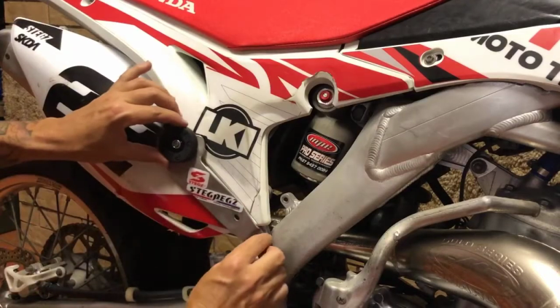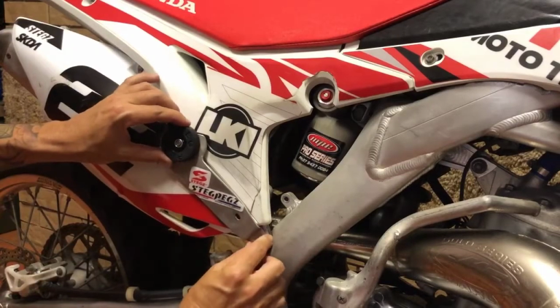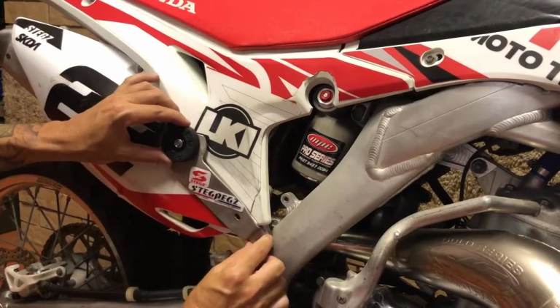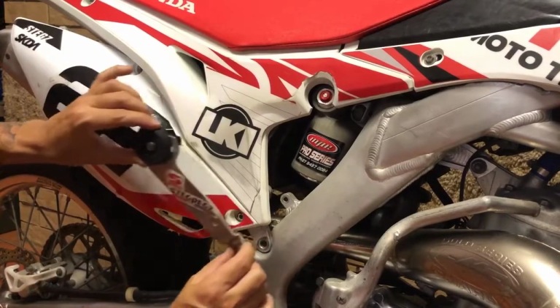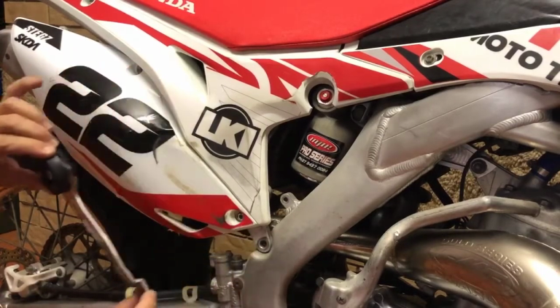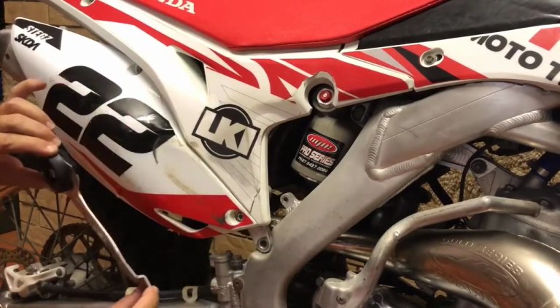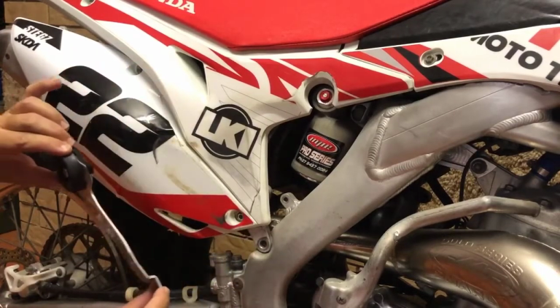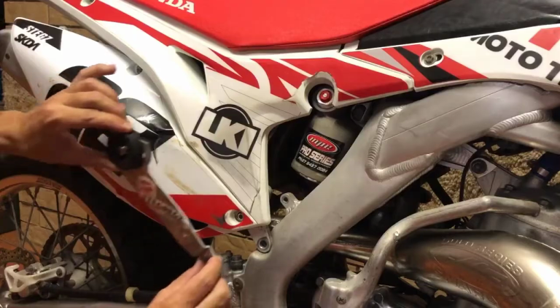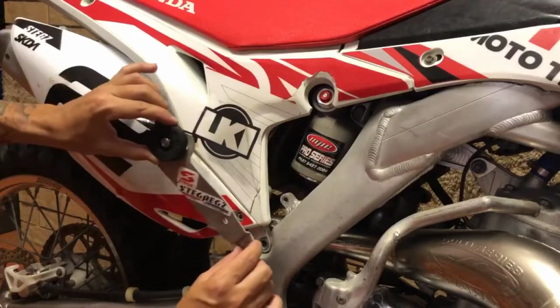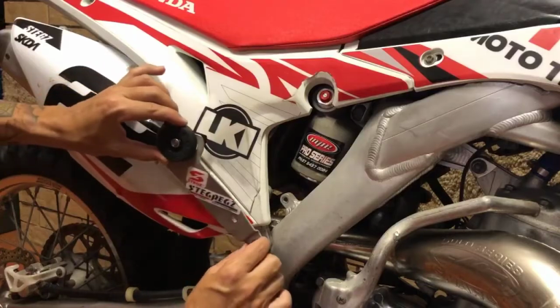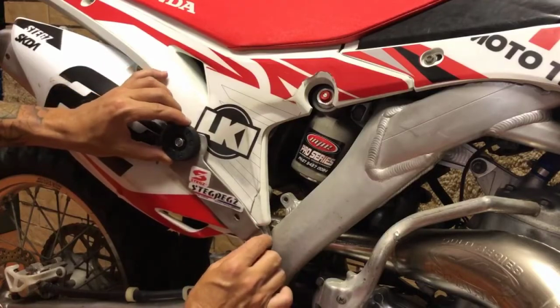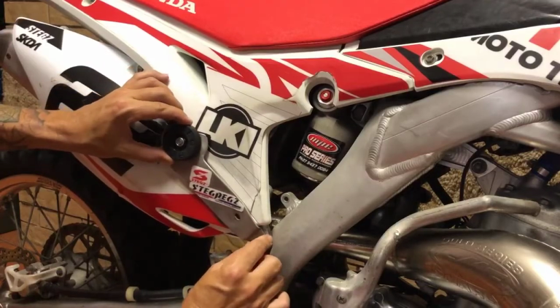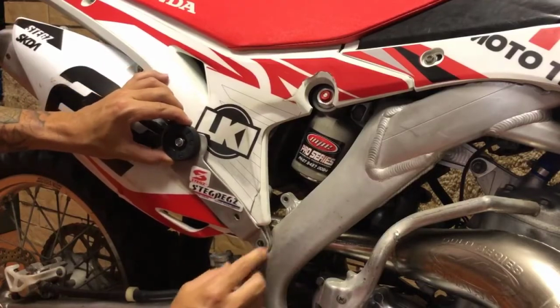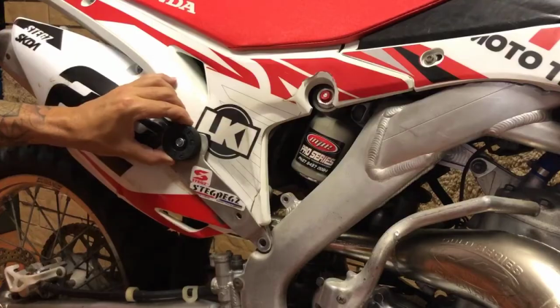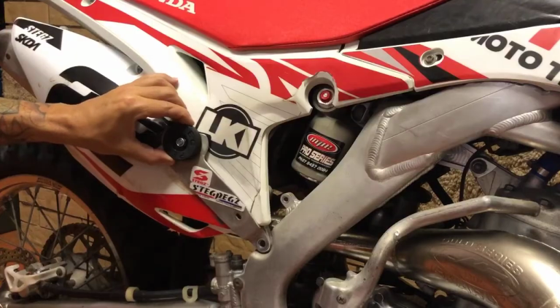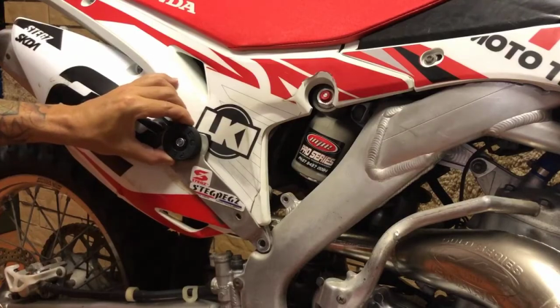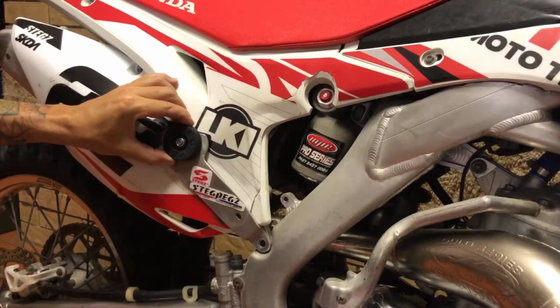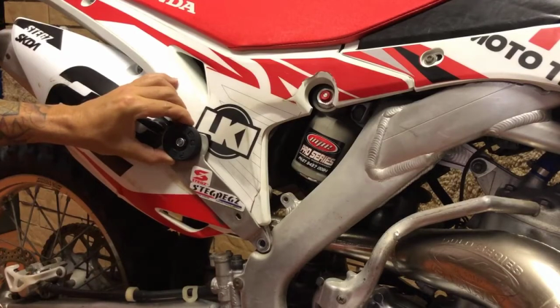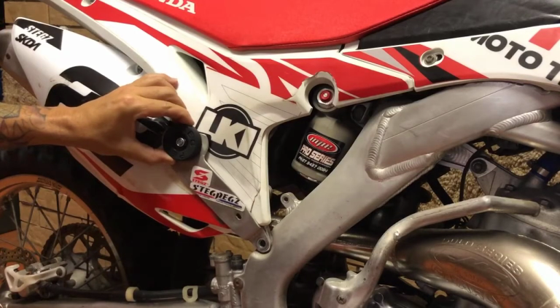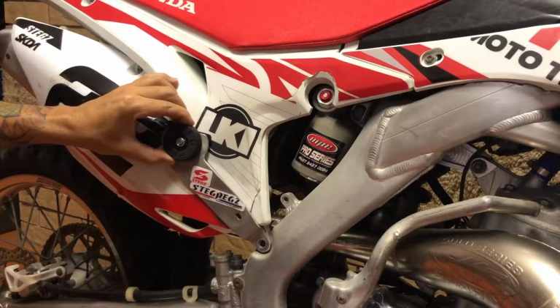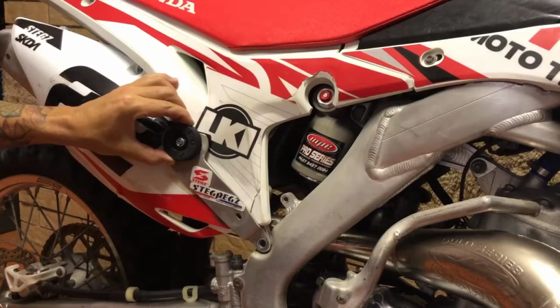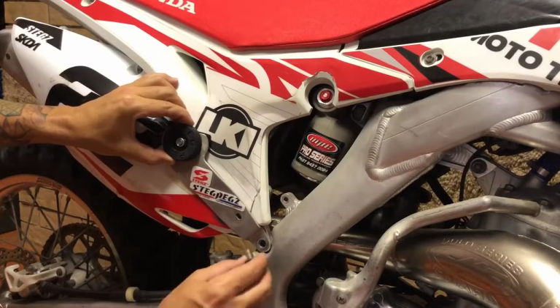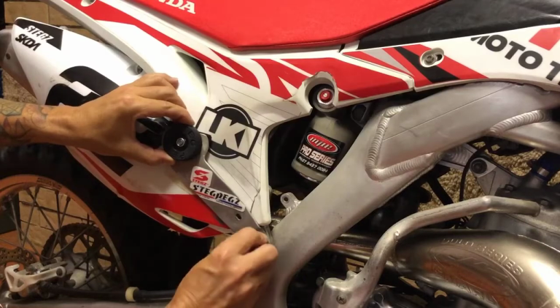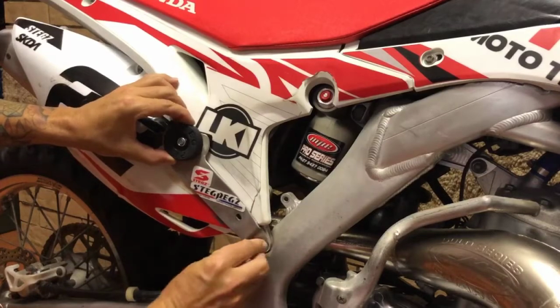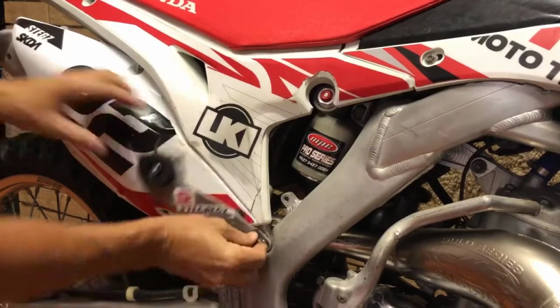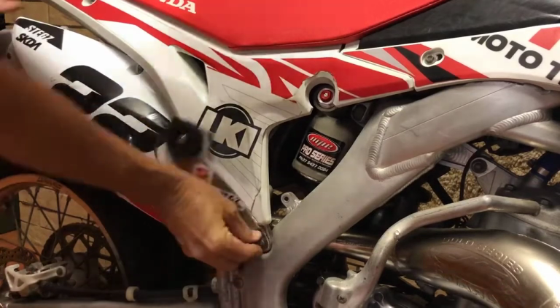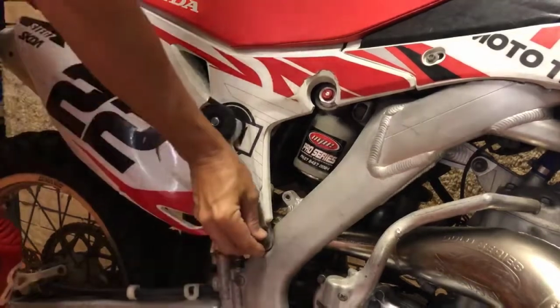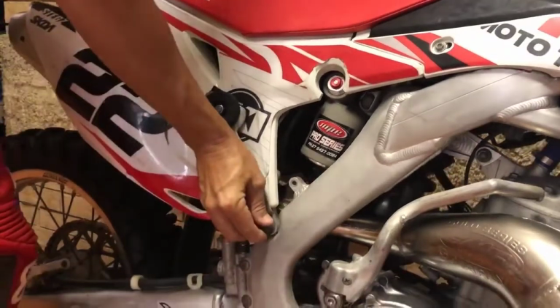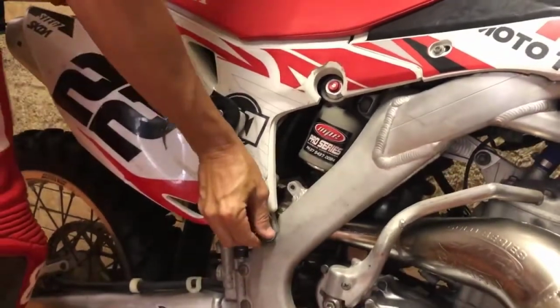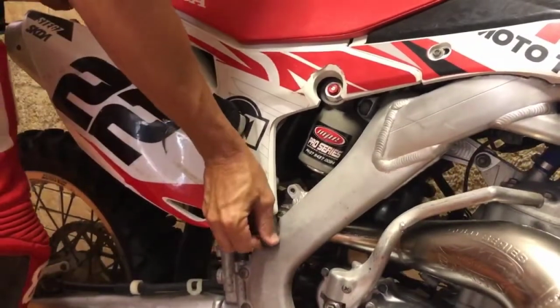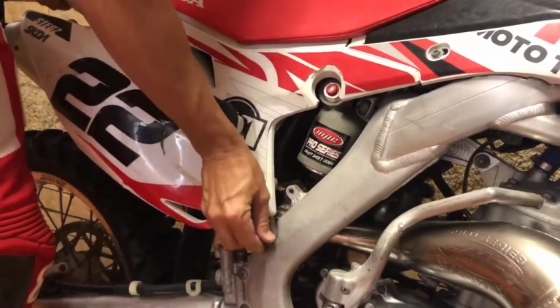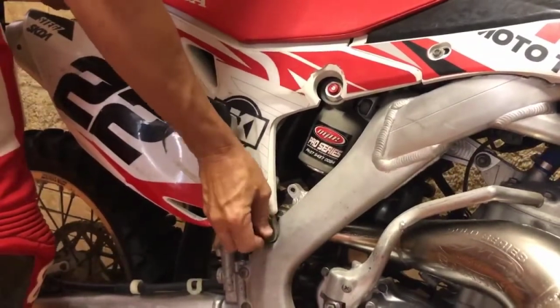The Steg Pegs are a very fast and easy bolt-on accessory. There's no need to drill or cut. We simply use the existing mounting bolts from the motorcycle and just supply our own bolts and spacers.